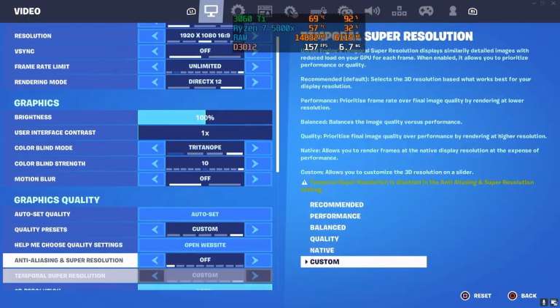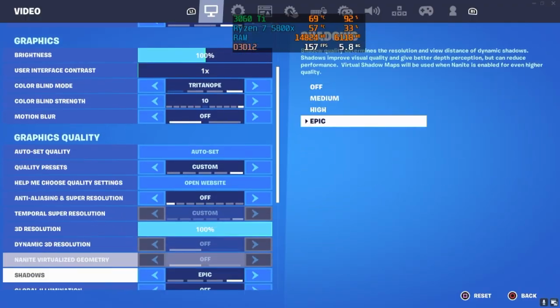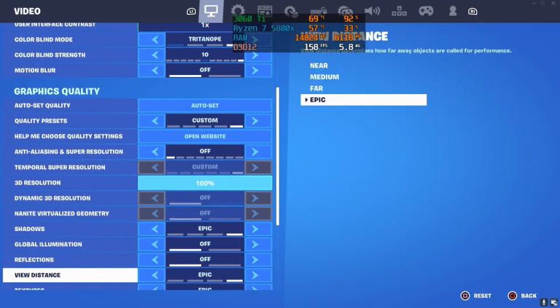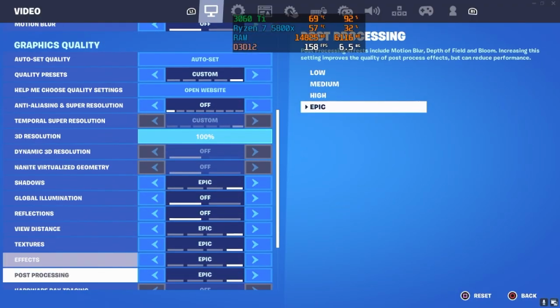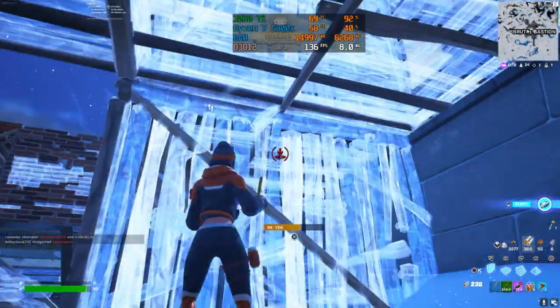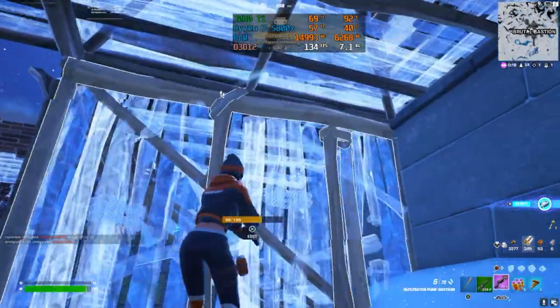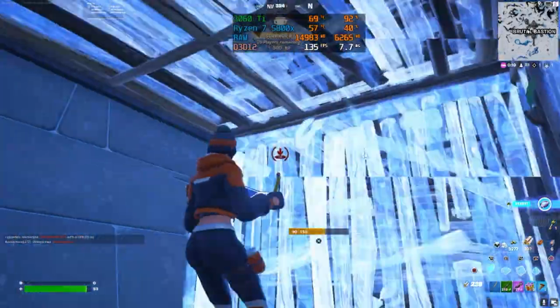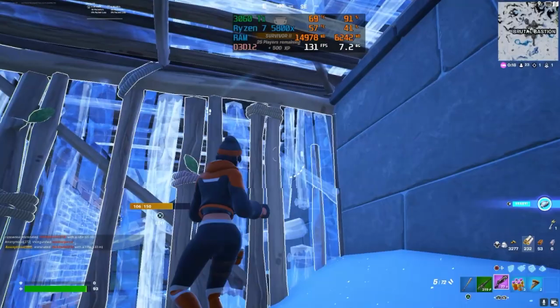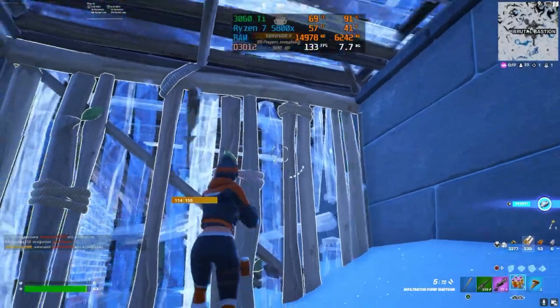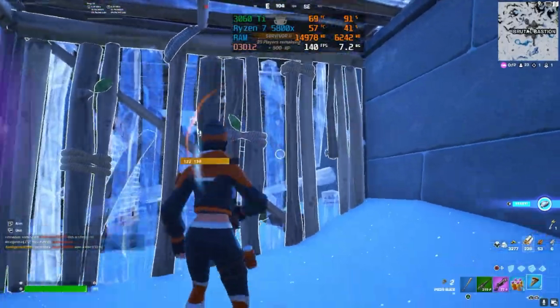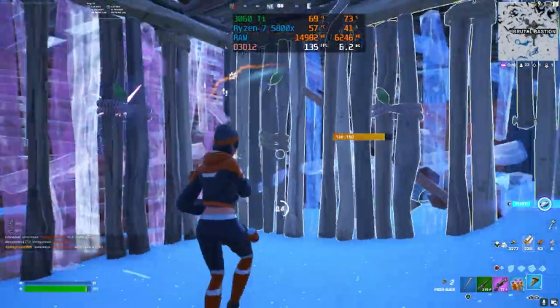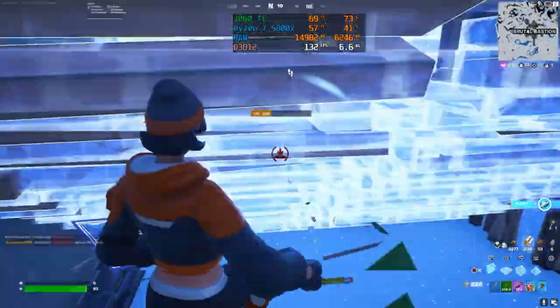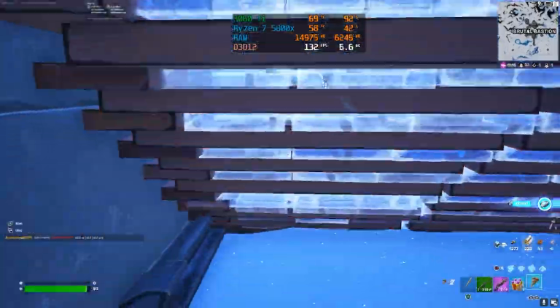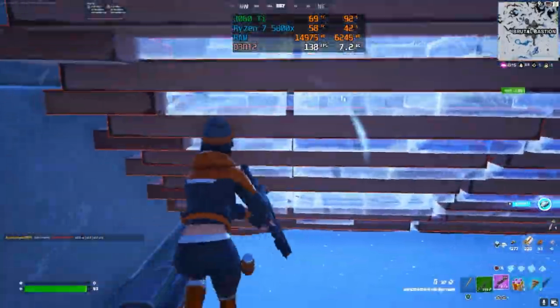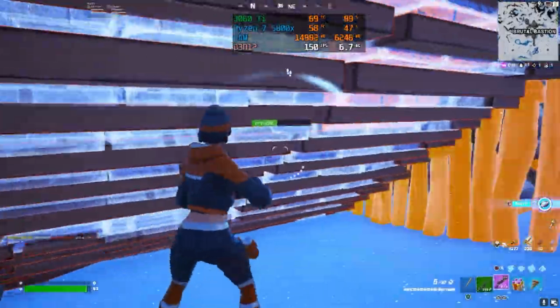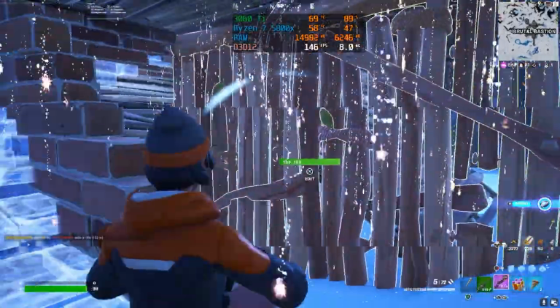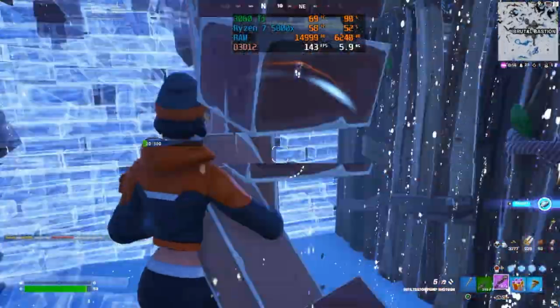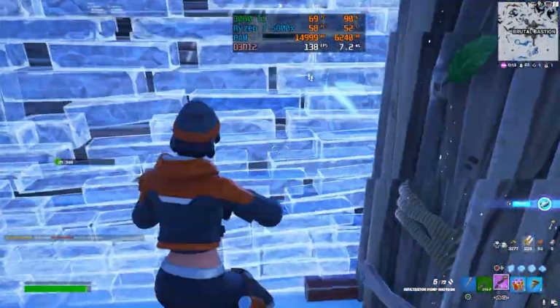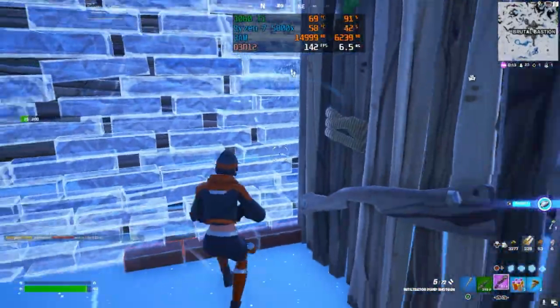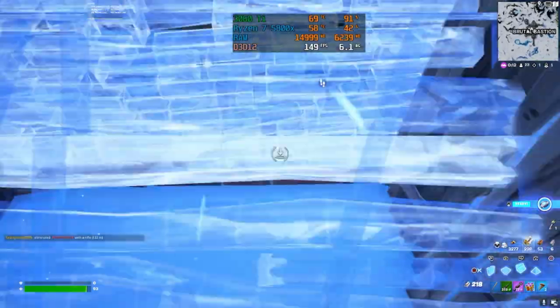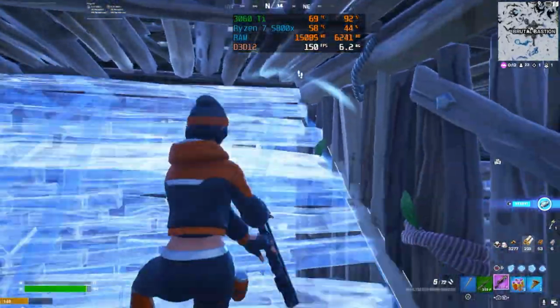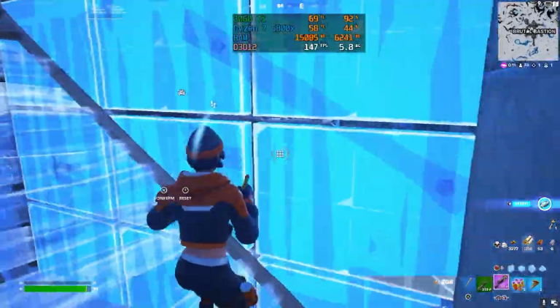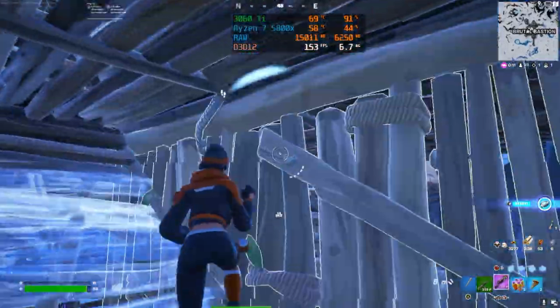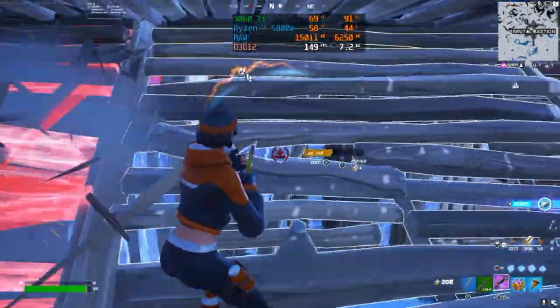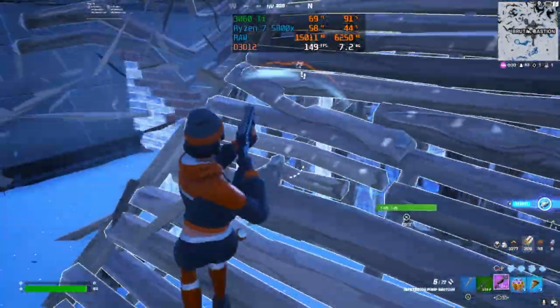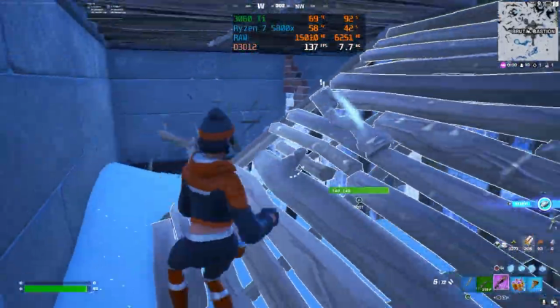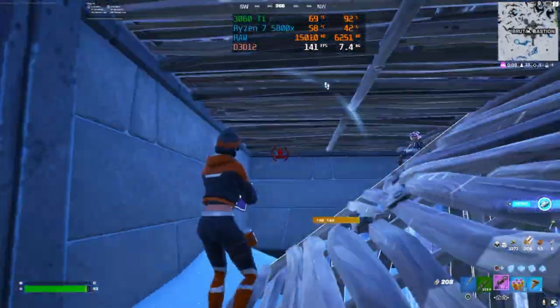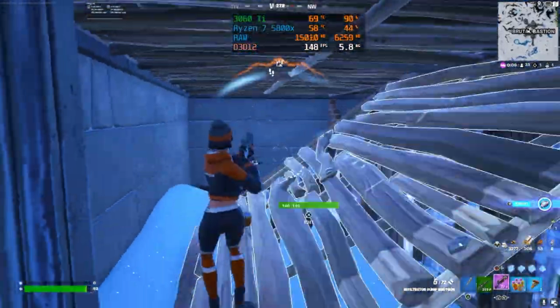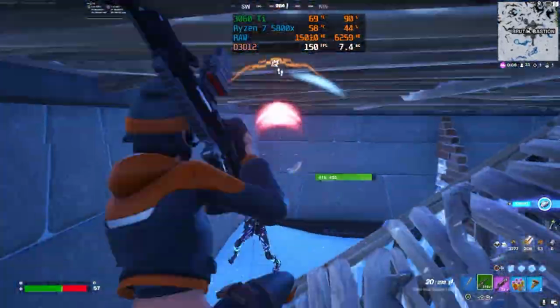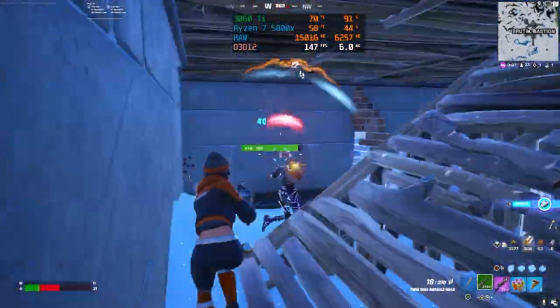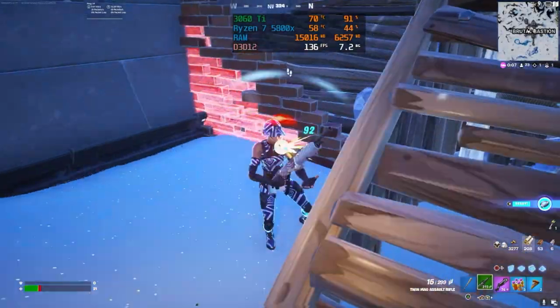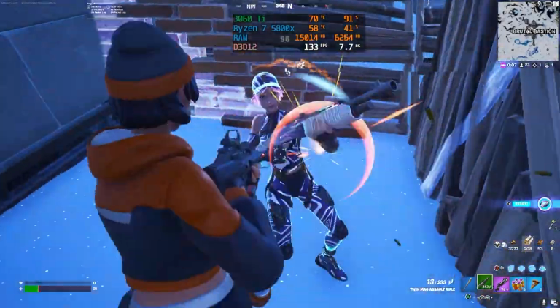With DX12, with the view distance on epic and everything else on medium, we had a pretty playable experience with over 200 FPS — with some drops down to the 150s every now and then because, you know, it's Fortnite. At 1080p on DX12, we got the same results for the most part. 1080p was much more playable on the epic settings as long as you have the geometry turned off. The most smooth and playable experience was when the view distance was turned up and everything else was on about medium.